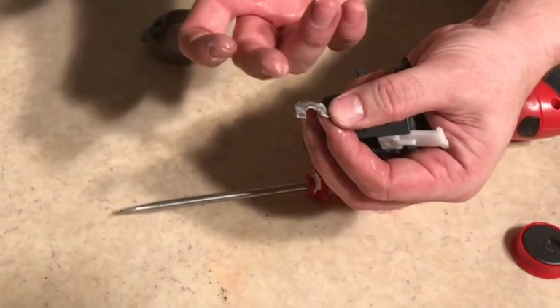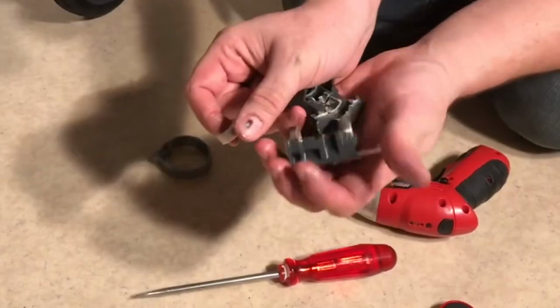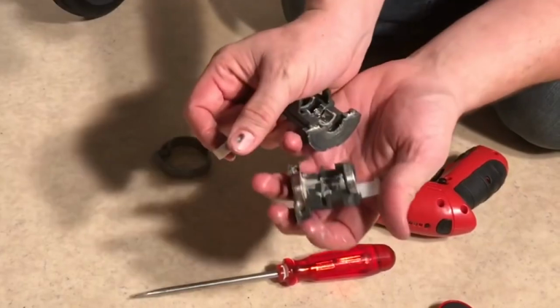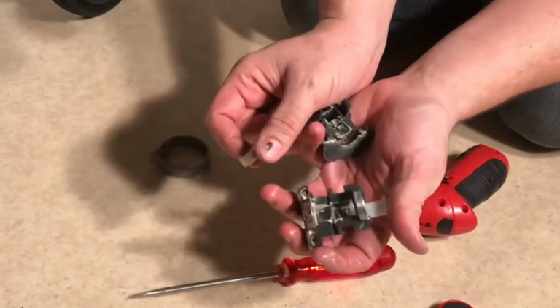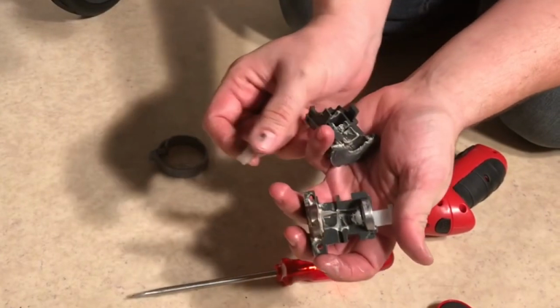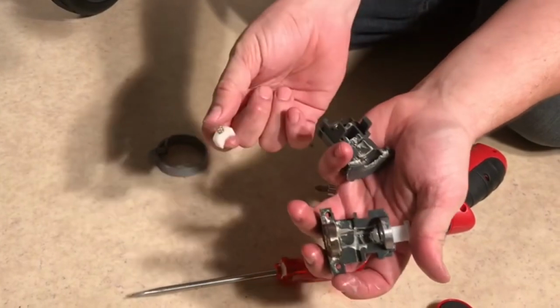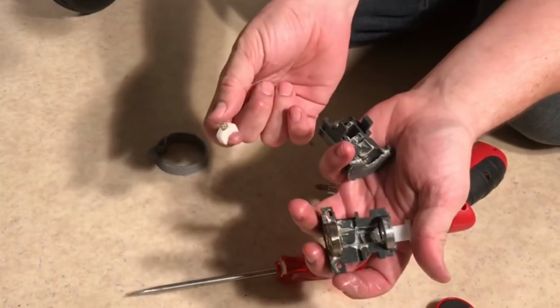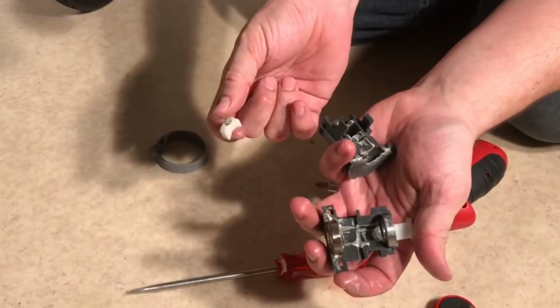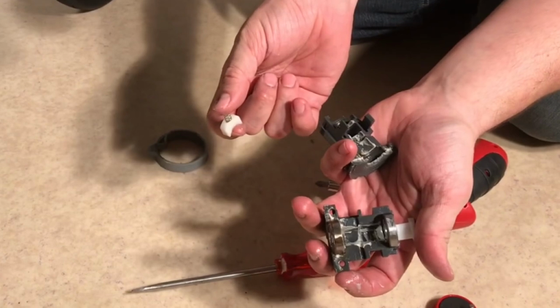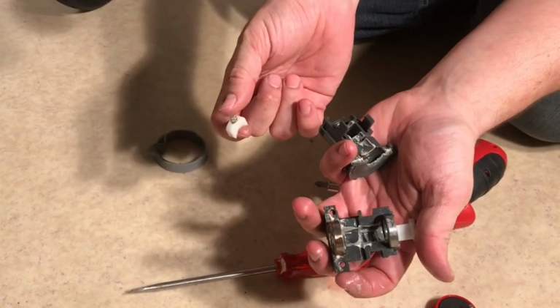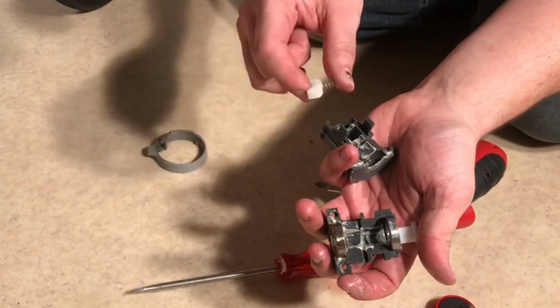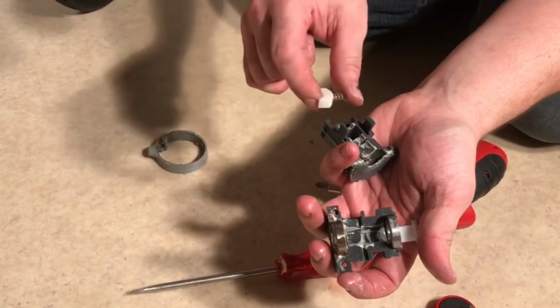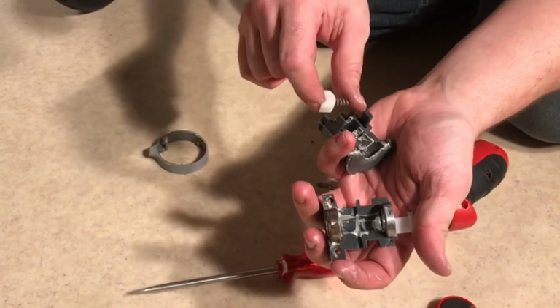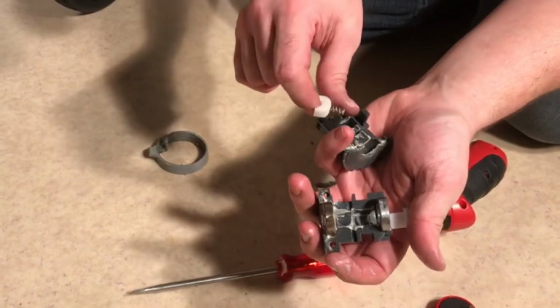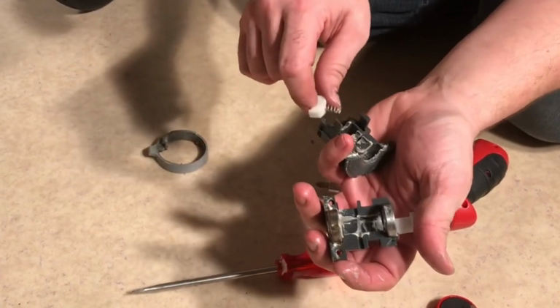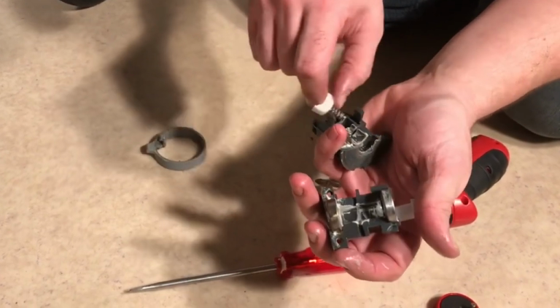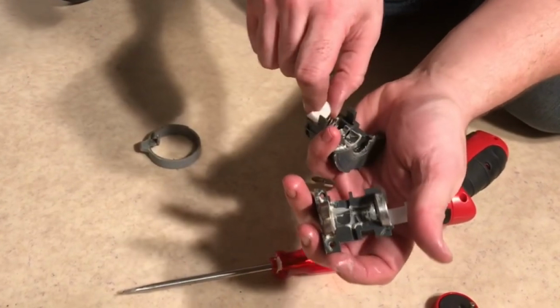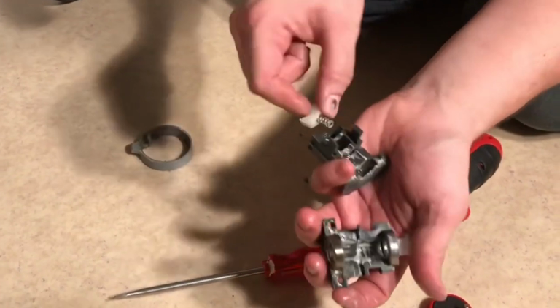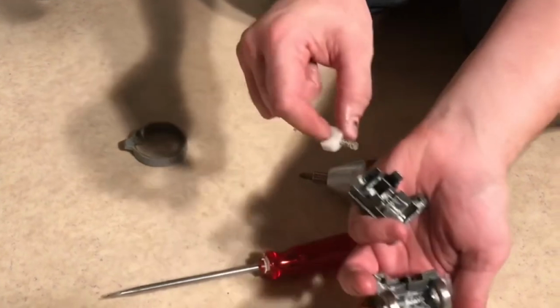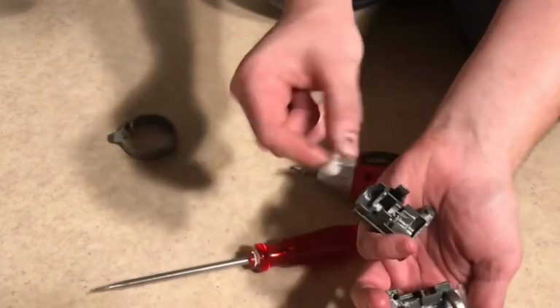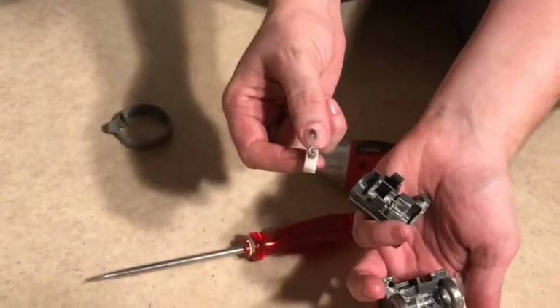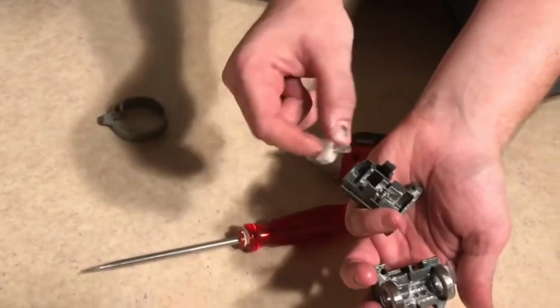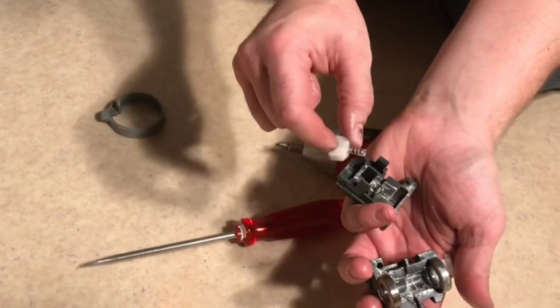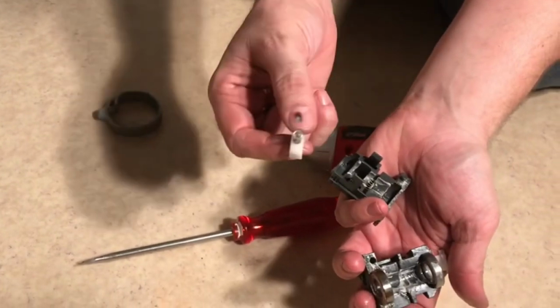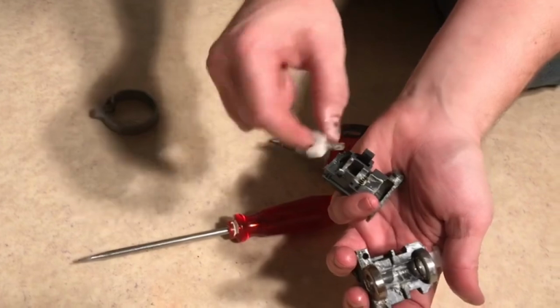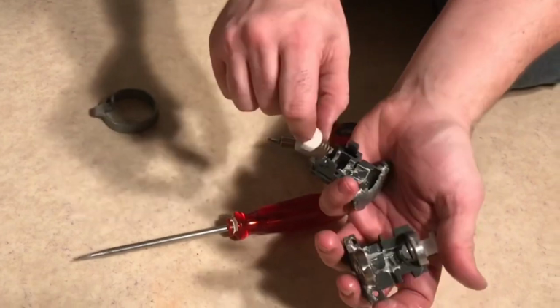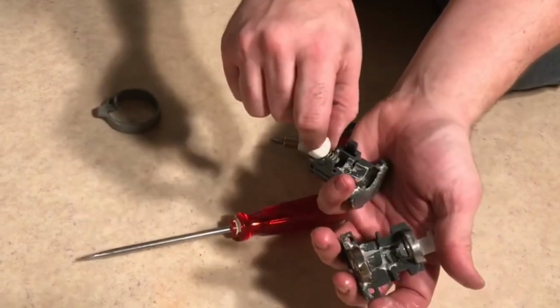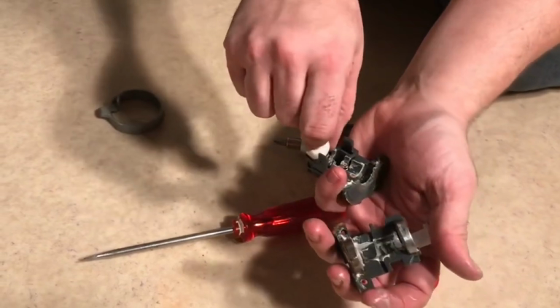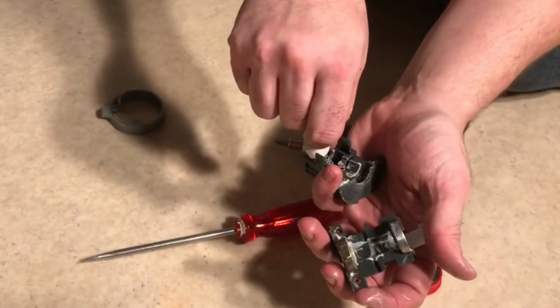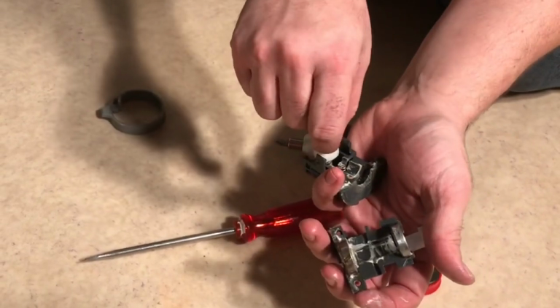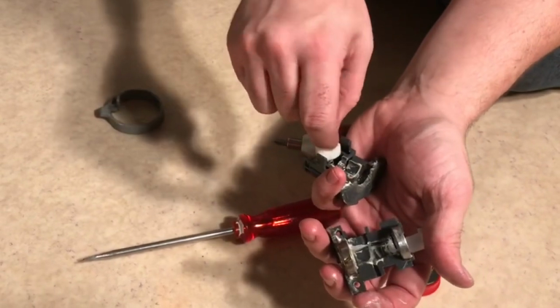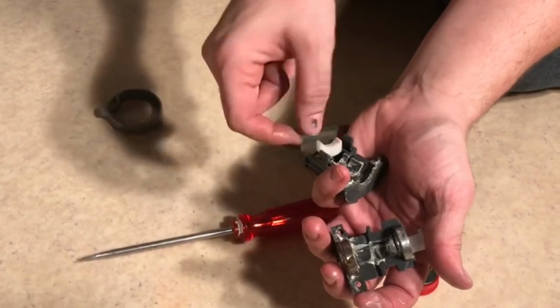This then can't be fixed without a full disassembly of the affected mechanisms, a good hard scrubbing of all components with warm water and soap, followed by proper lubrication after drying.